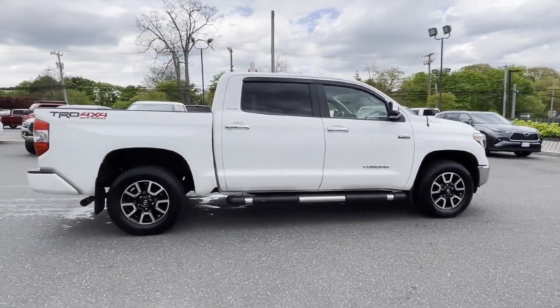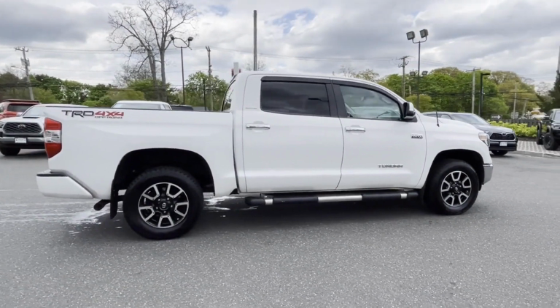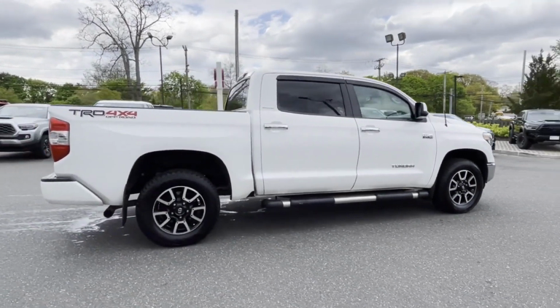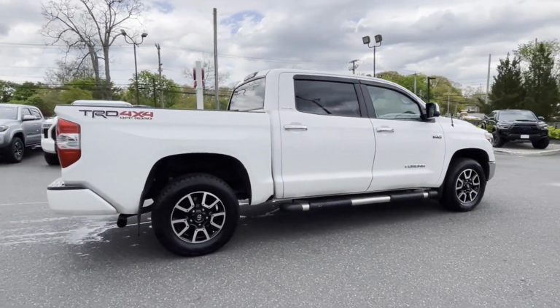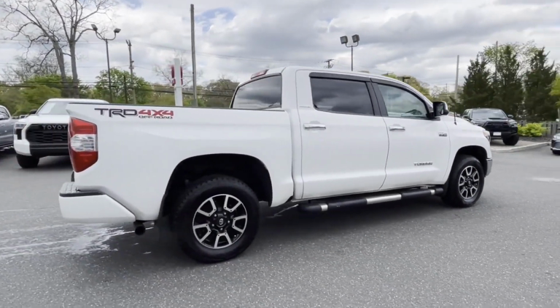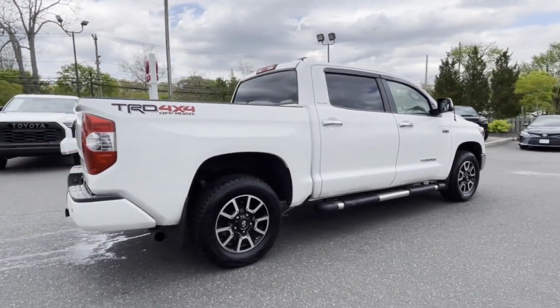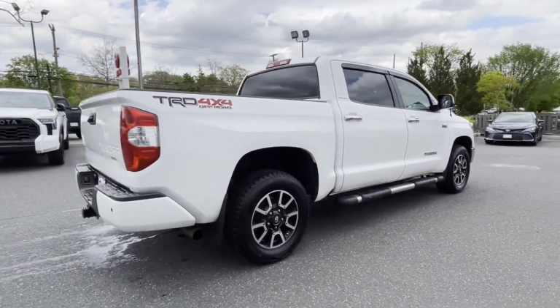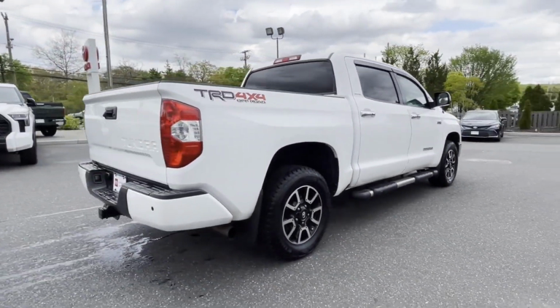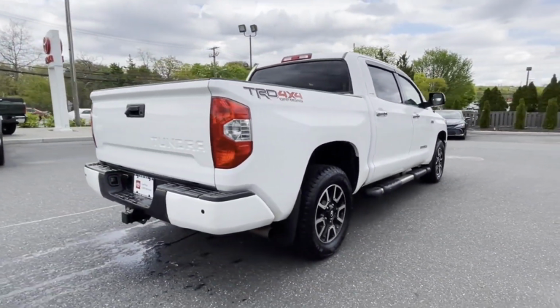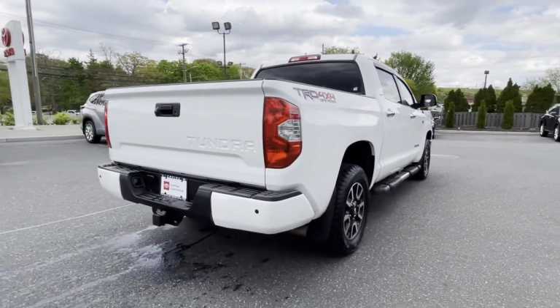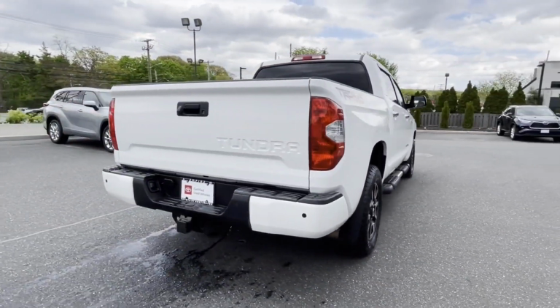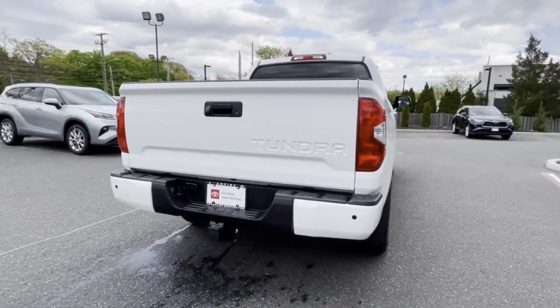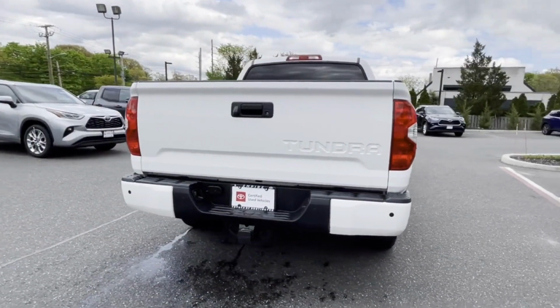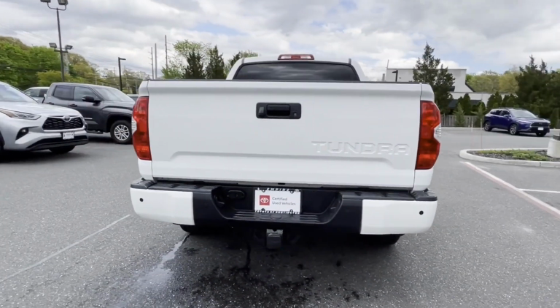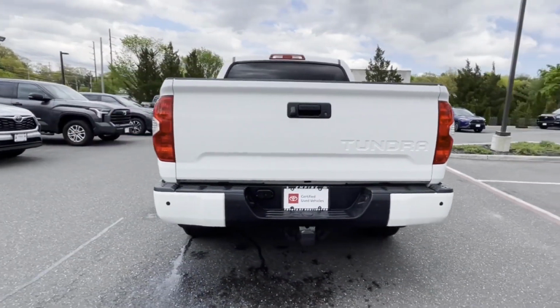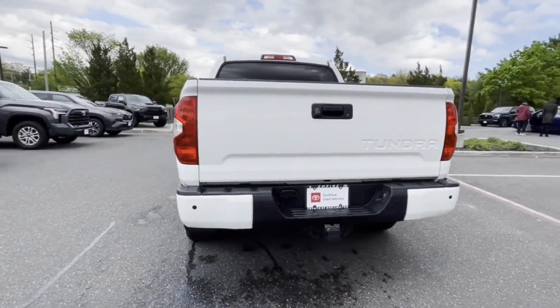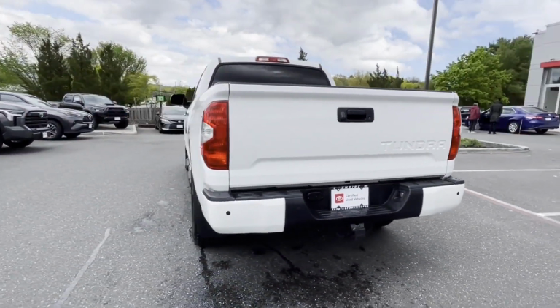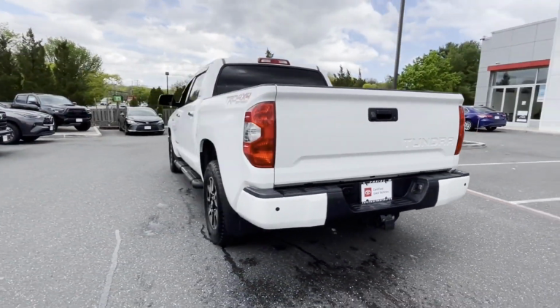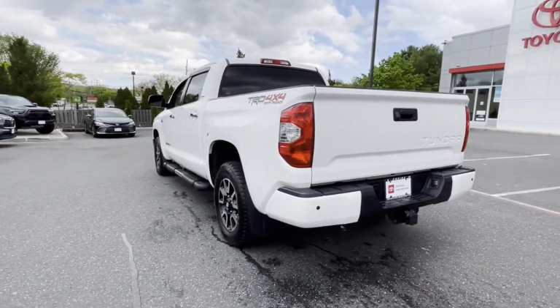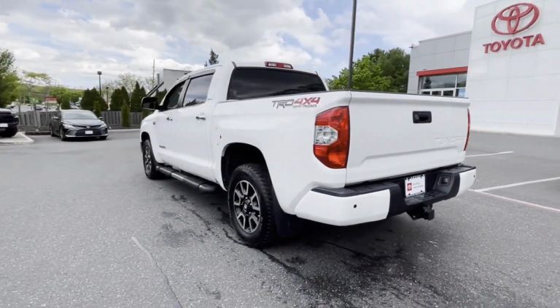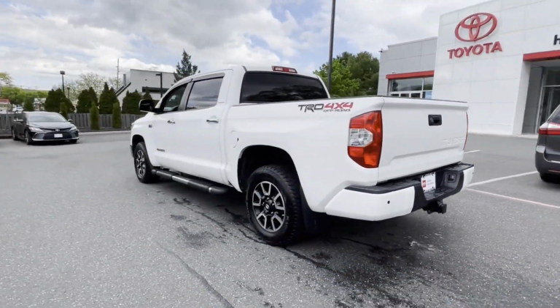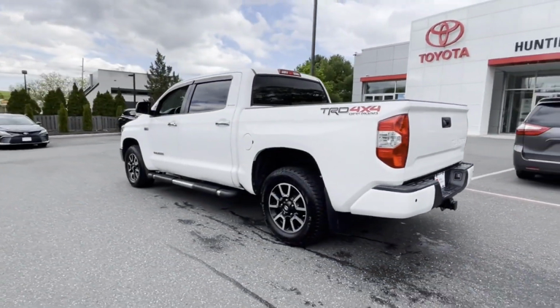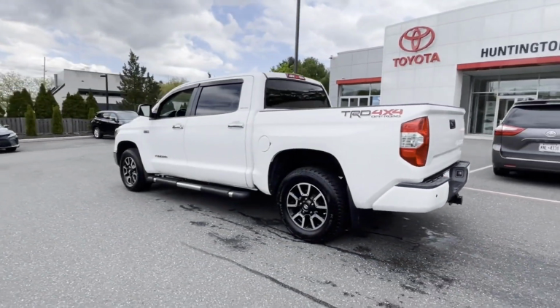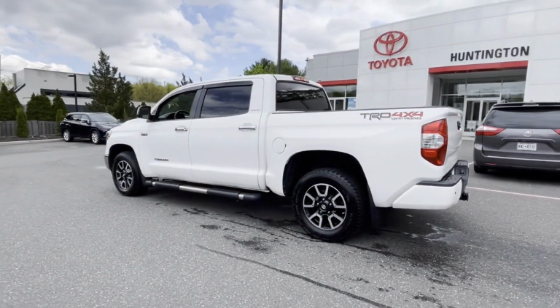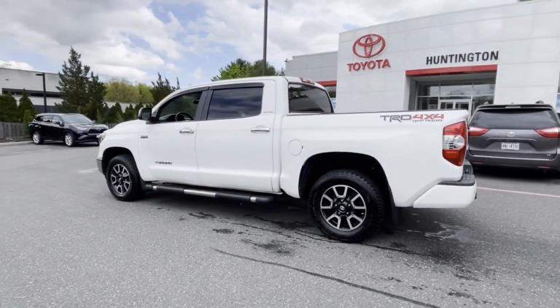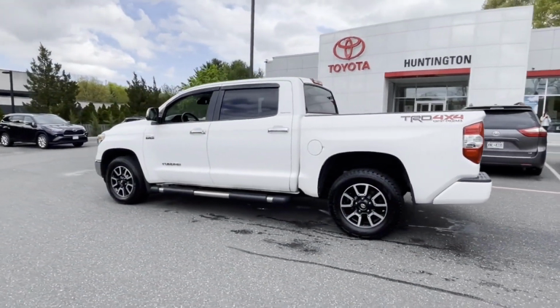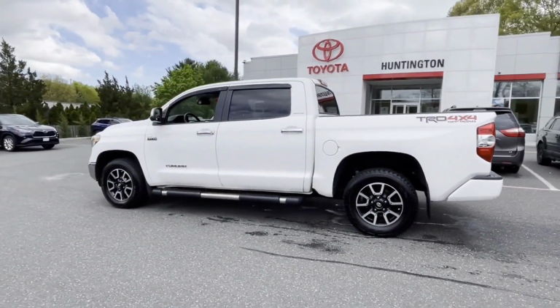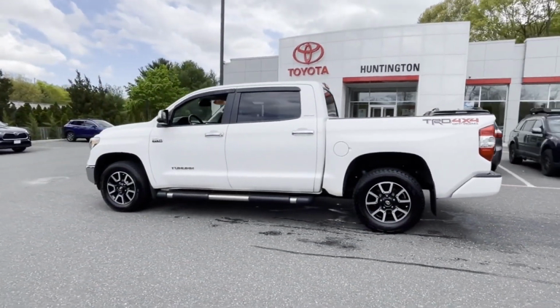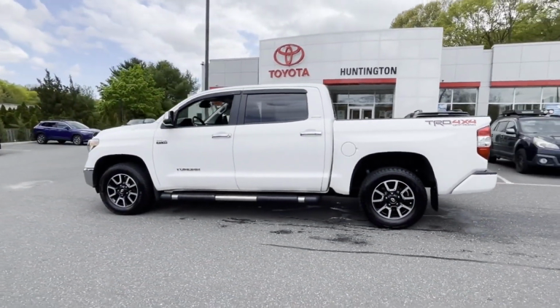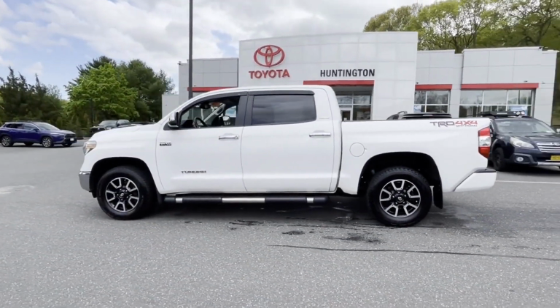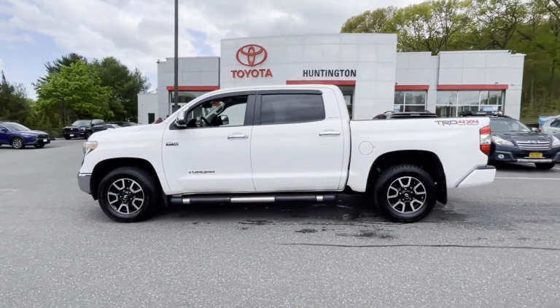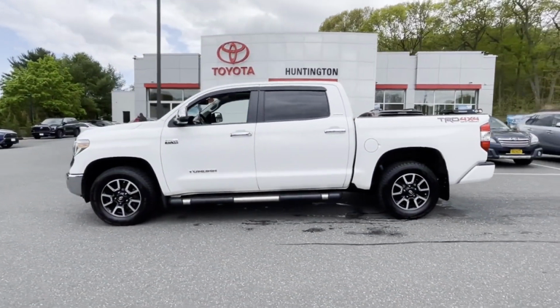you'll also get Lane Departure Warning, Satellite Radio, 4-Wheel Drive, Heated Side View Mirrors, Backup Camera, Tinted Windows, Pass-Through Rear Seat, Bluetooth, Brake Assist, and Power Outlet.